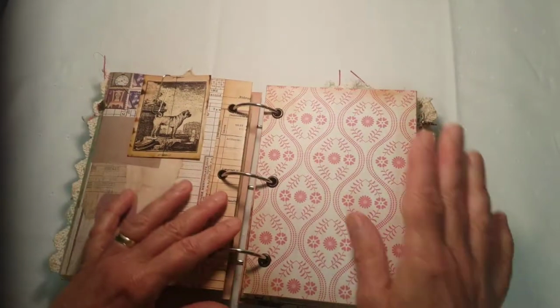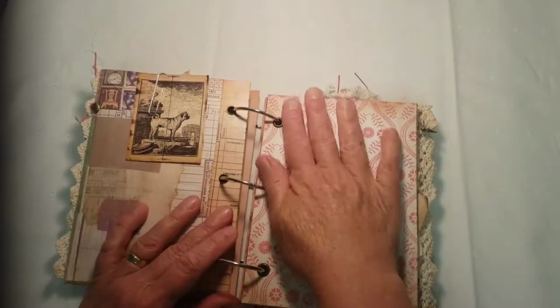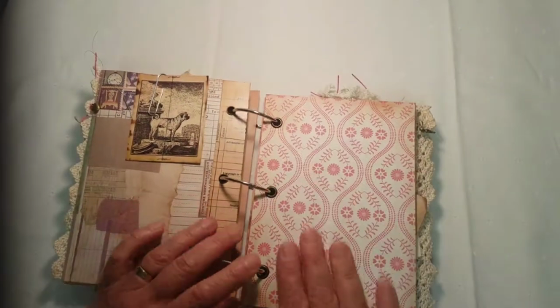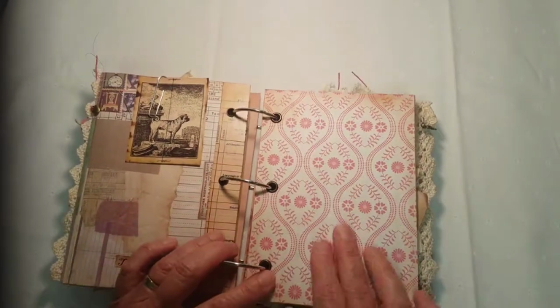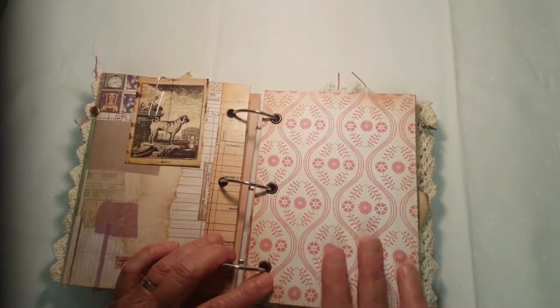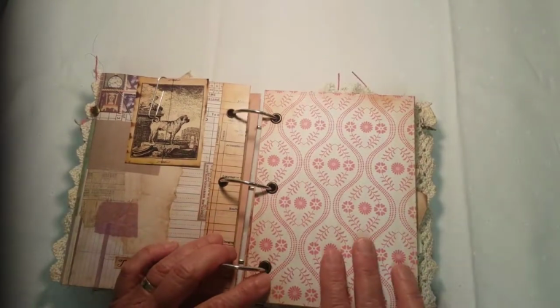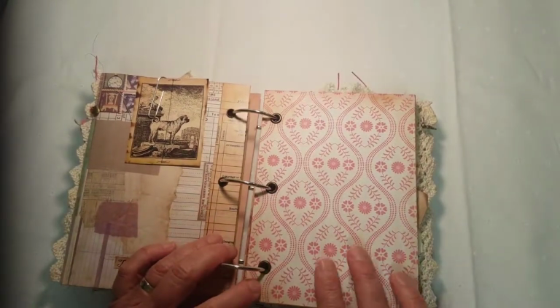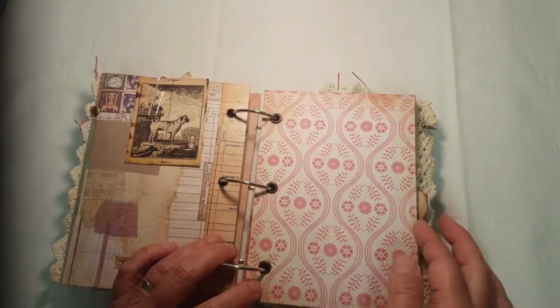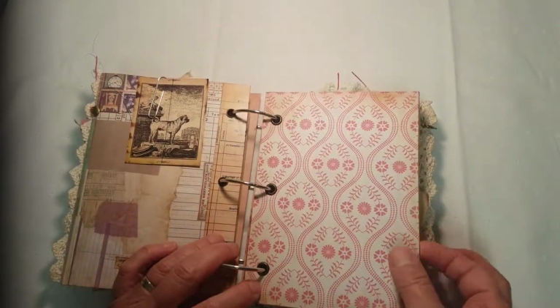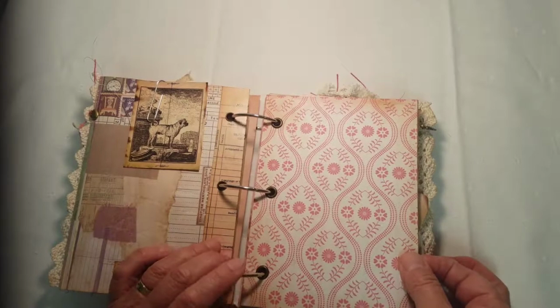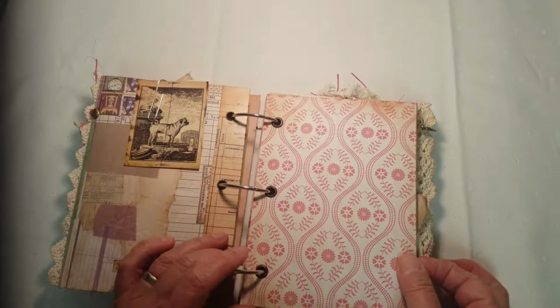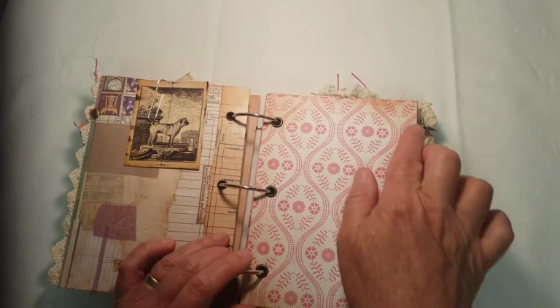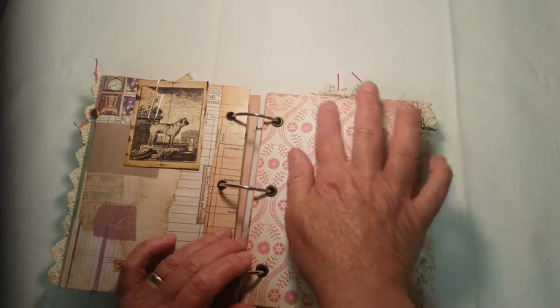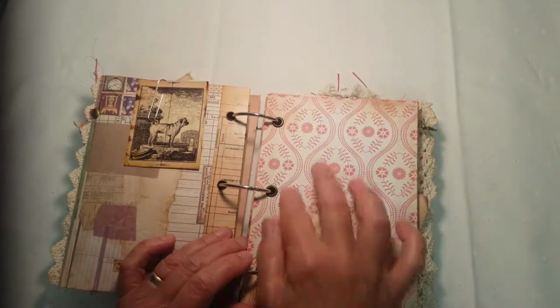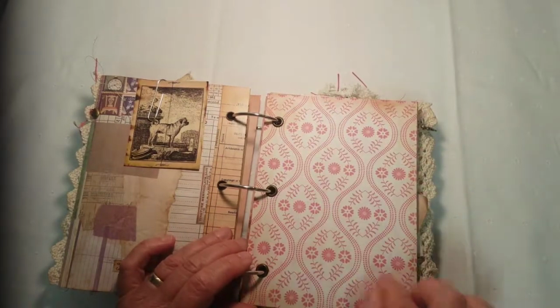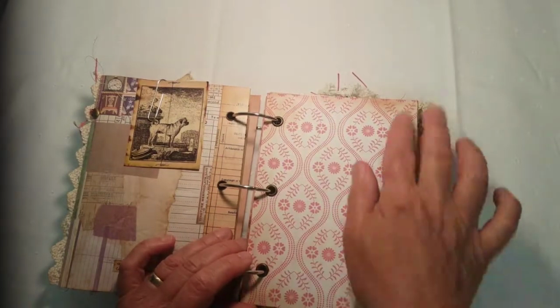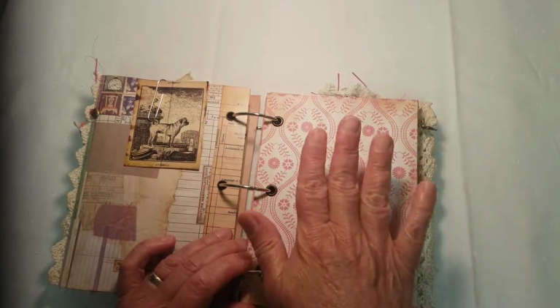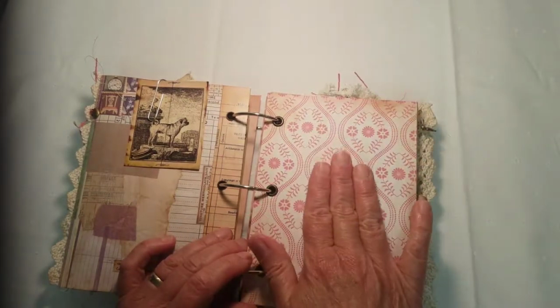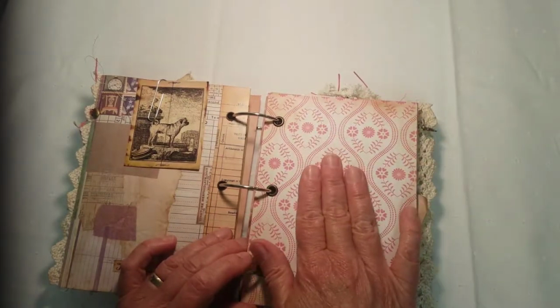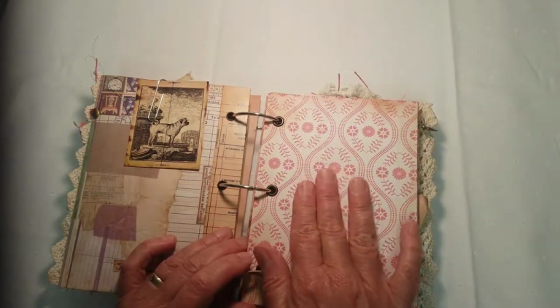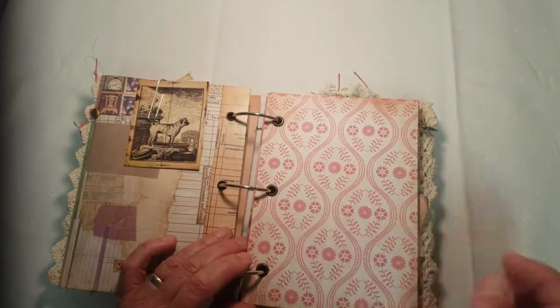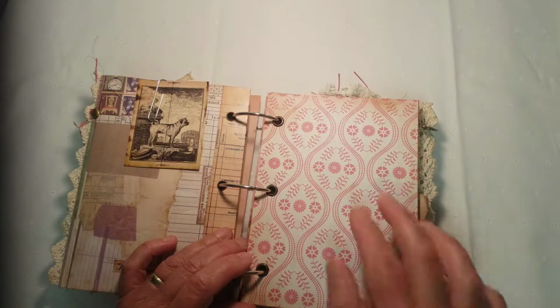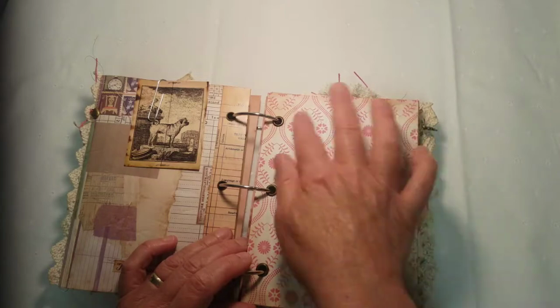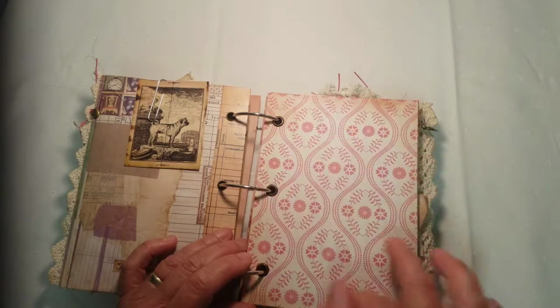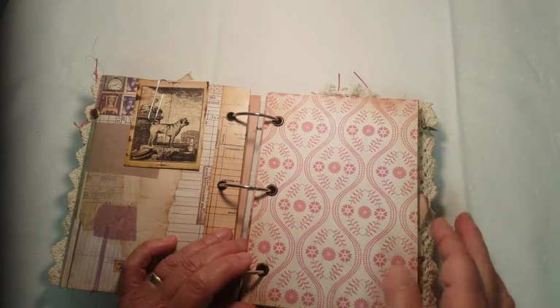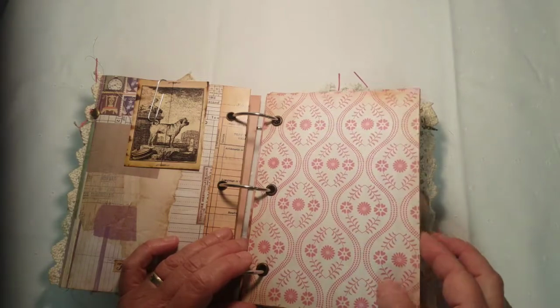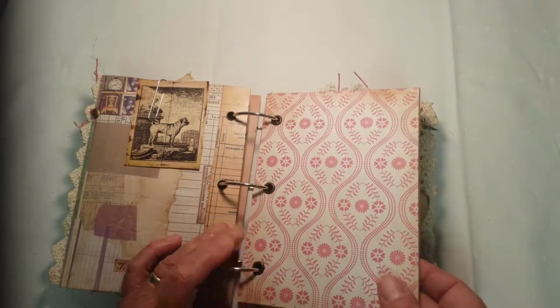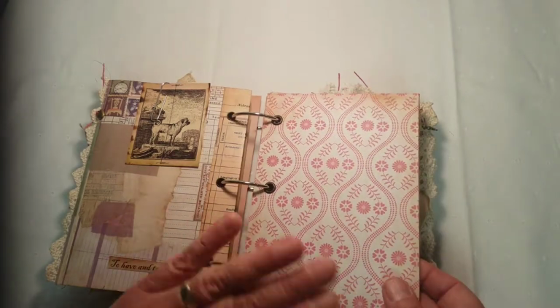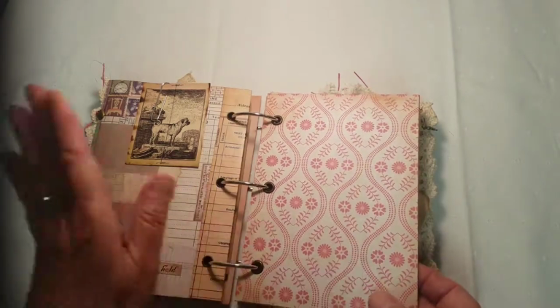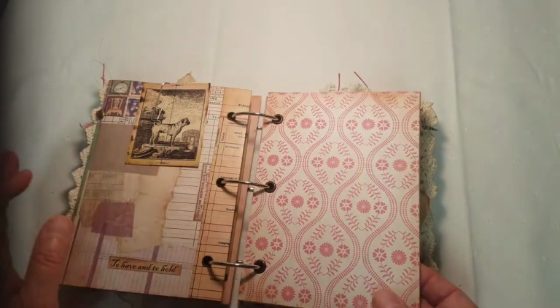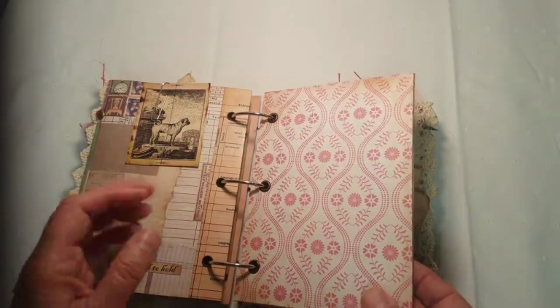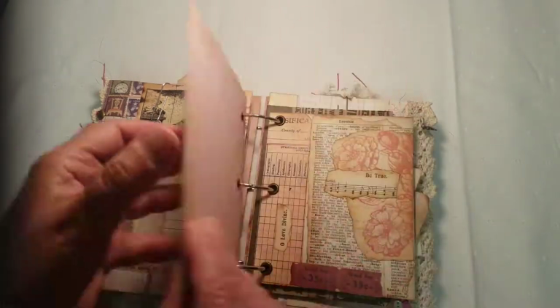I left these blank — thought maybe the bride might want to put her bridal picture or maybe her engagement picture here. She can do whatever she wants with it.